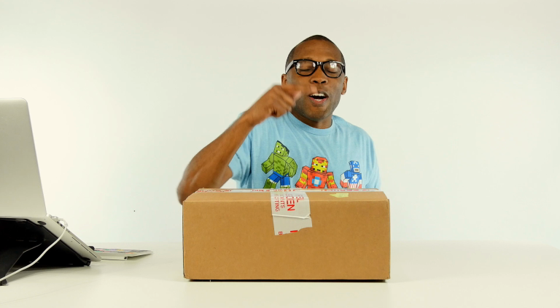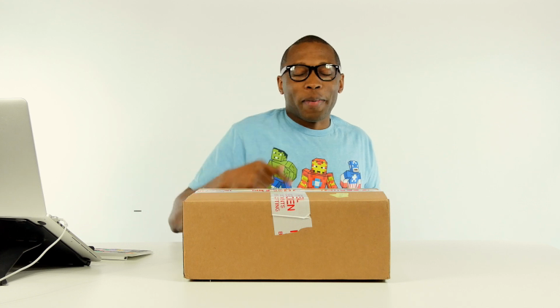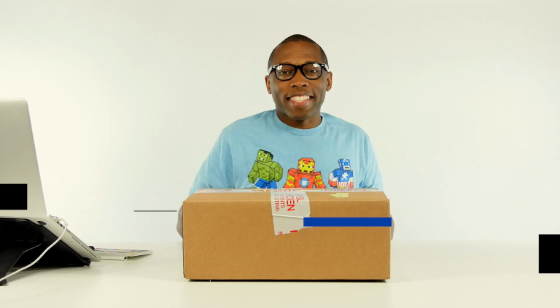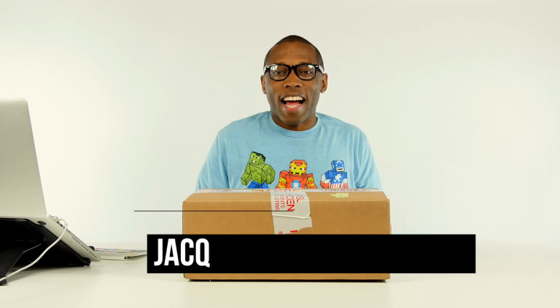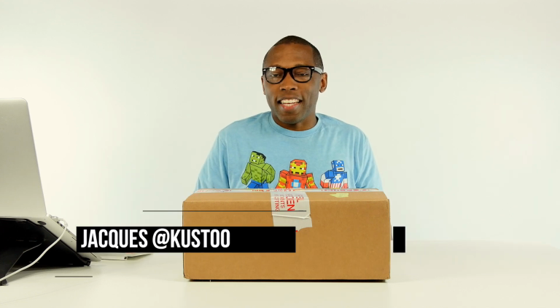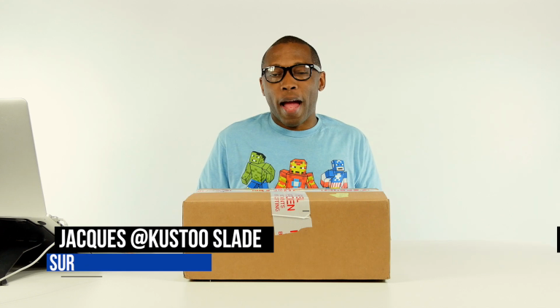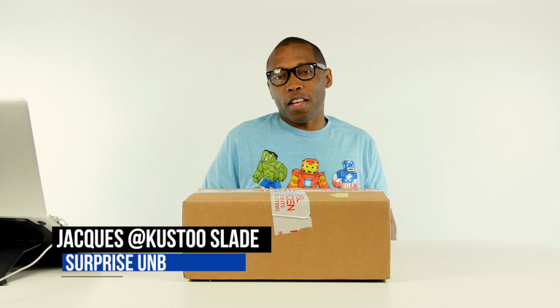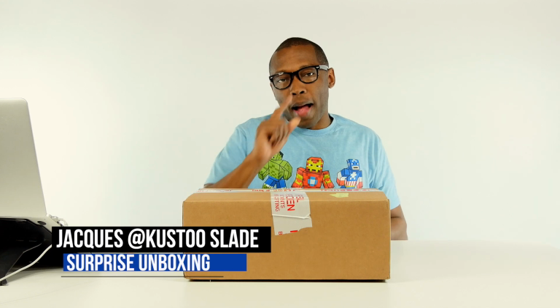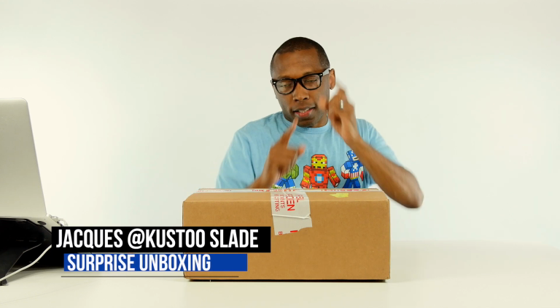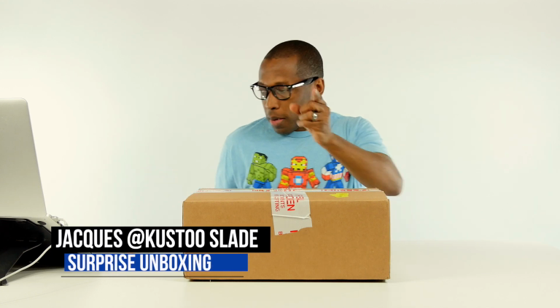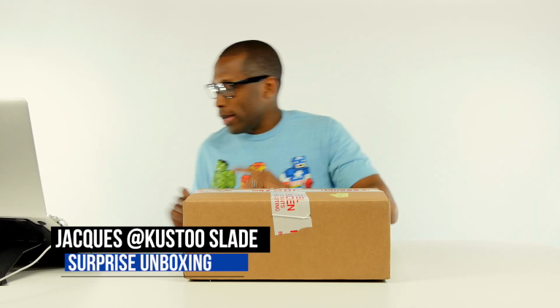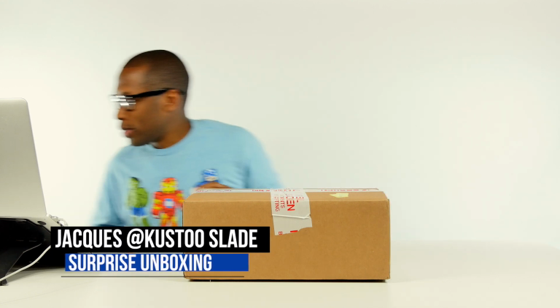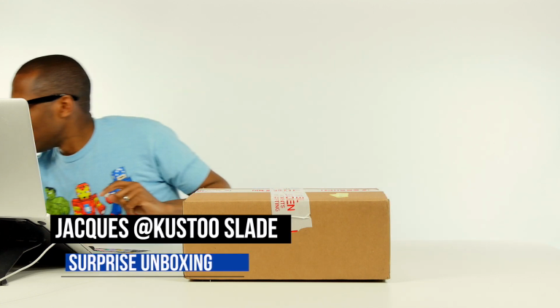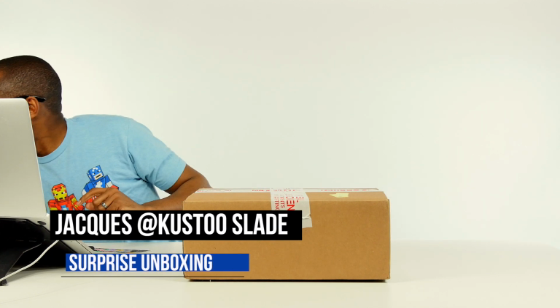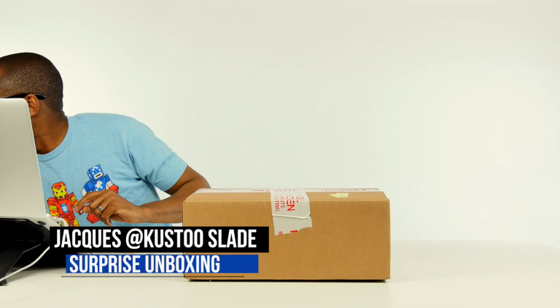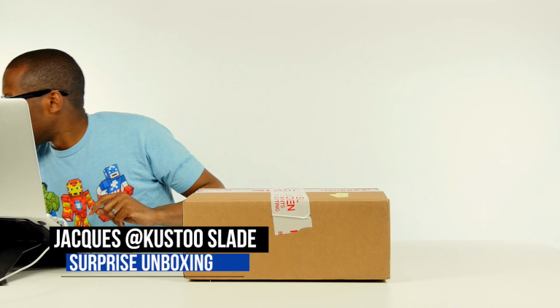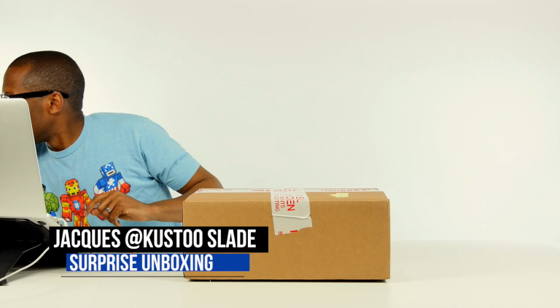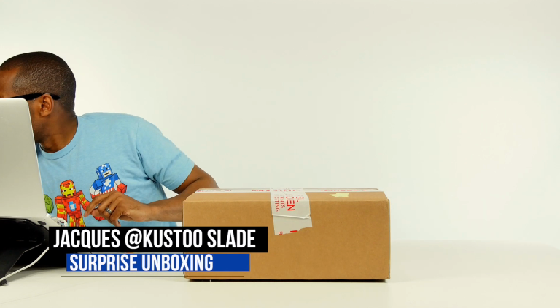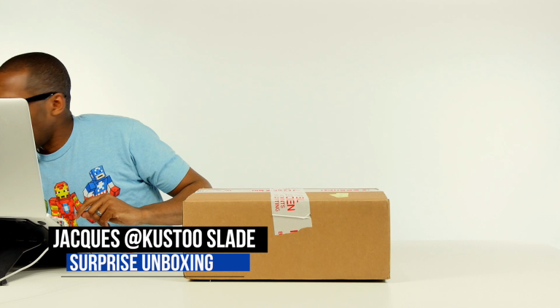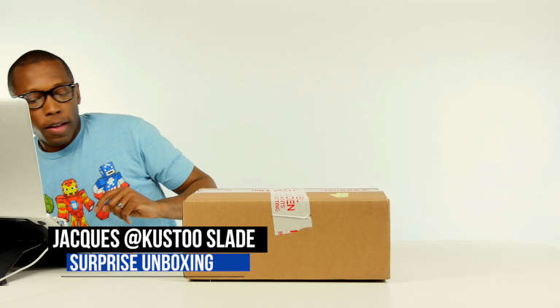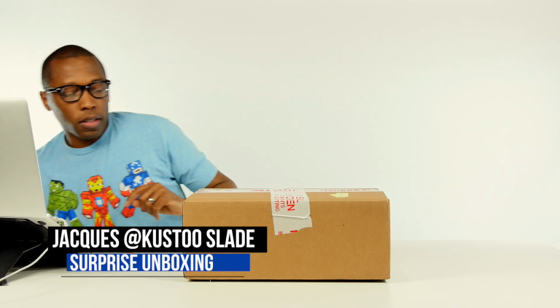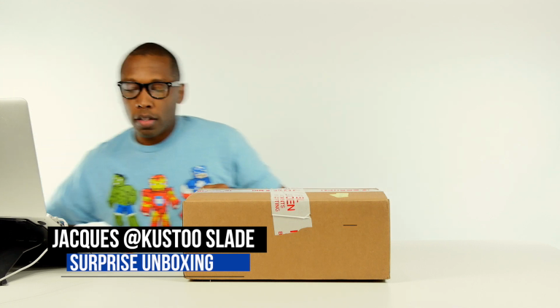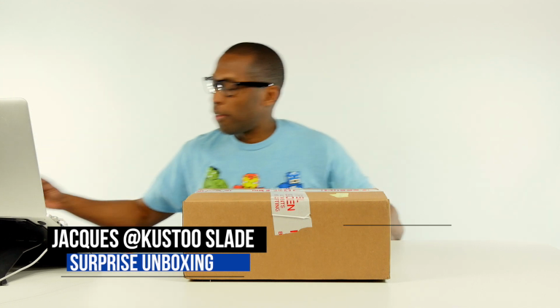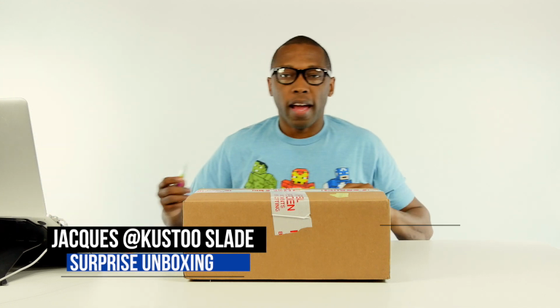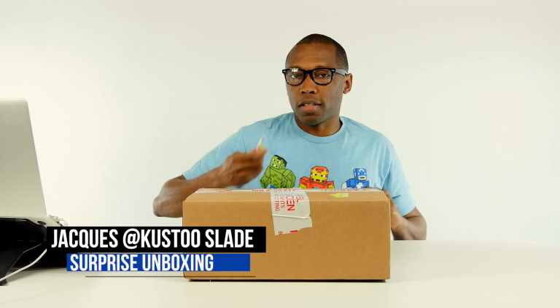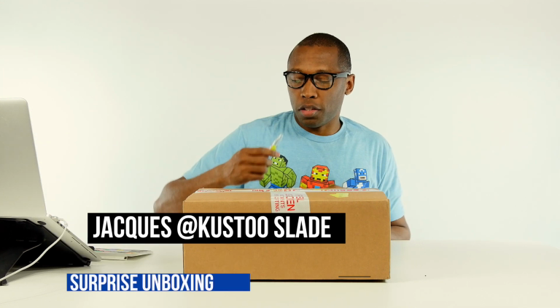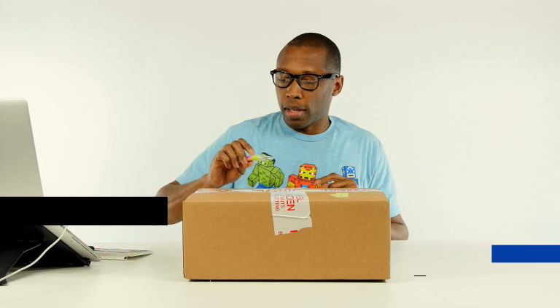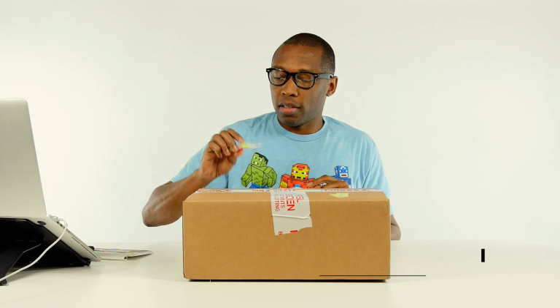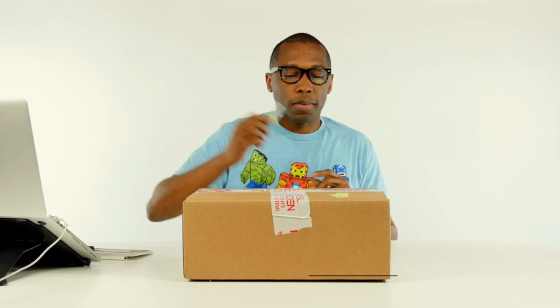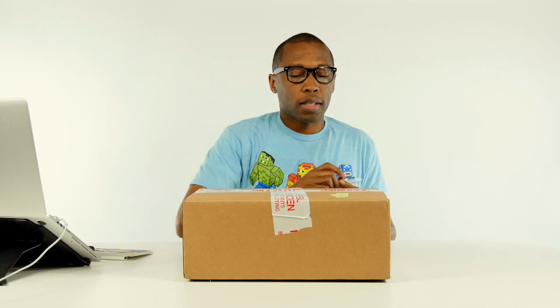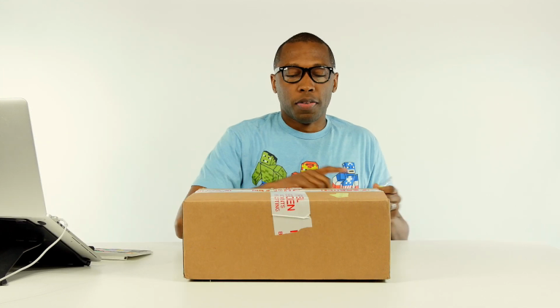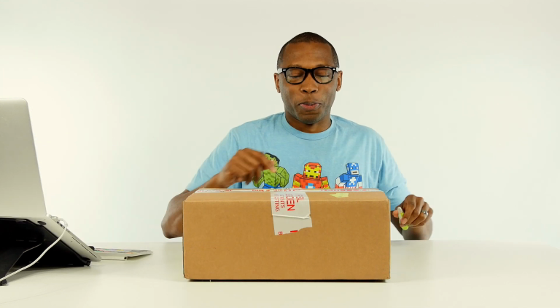Yo, what up guys? Jacques Slade here back with another unboxing. Let me get my knife. Actually, I don't have my knife, so I'll just use my seam splitter for this one.